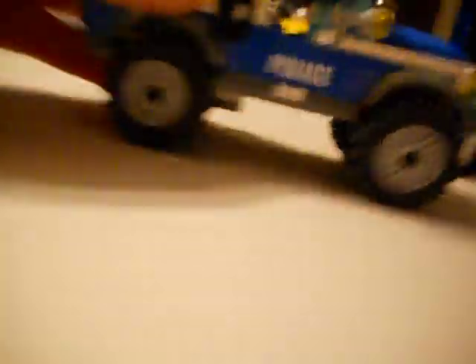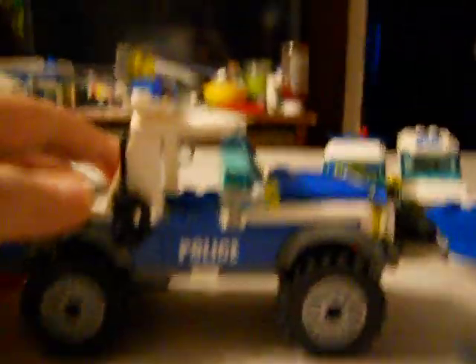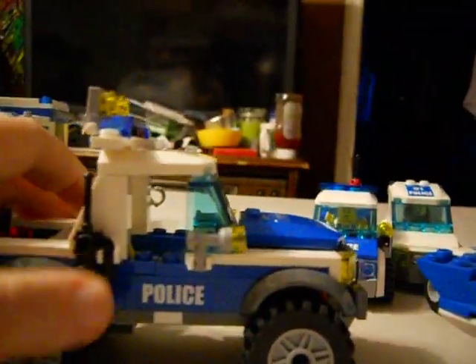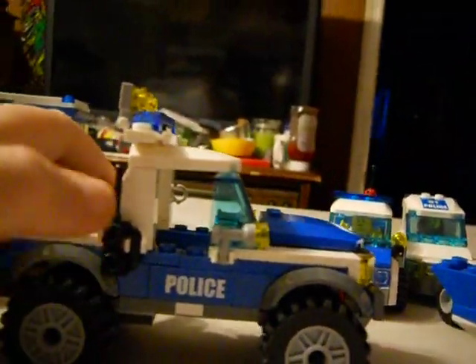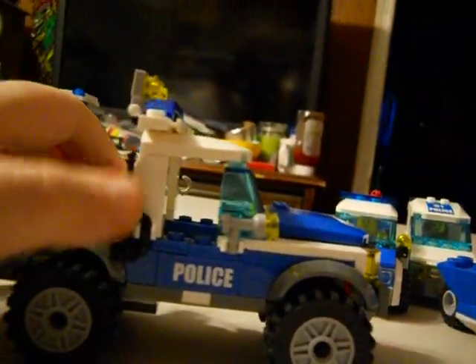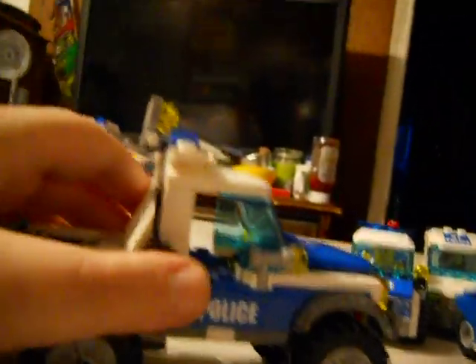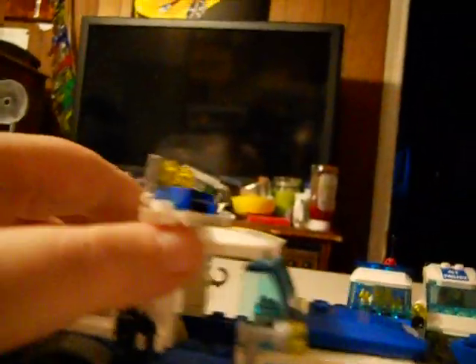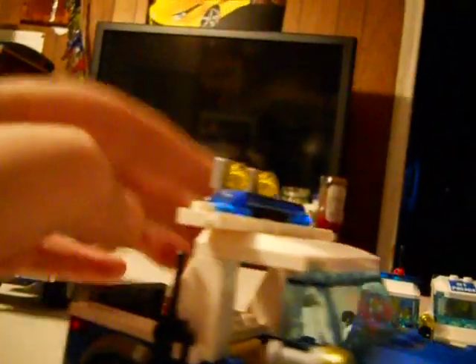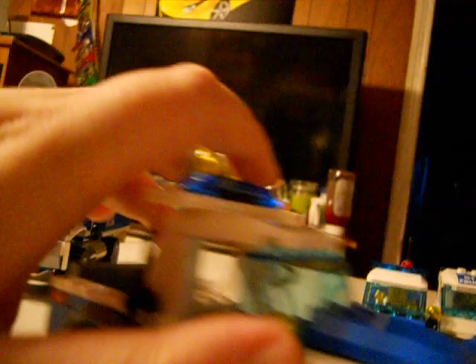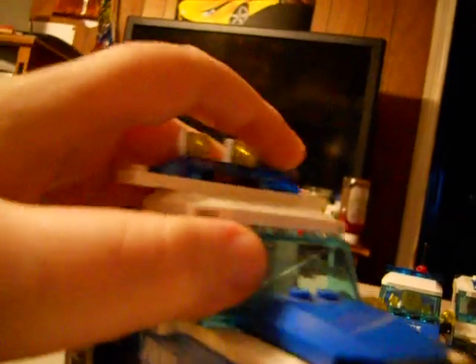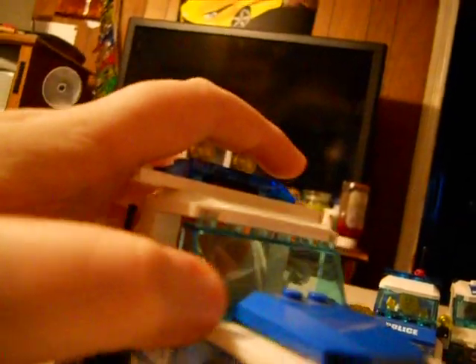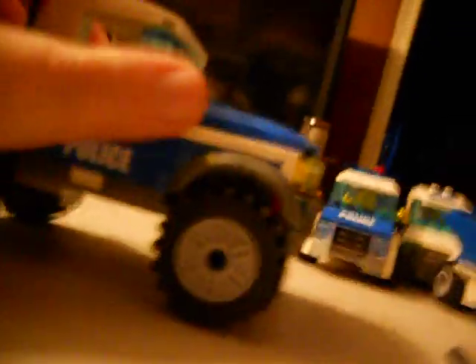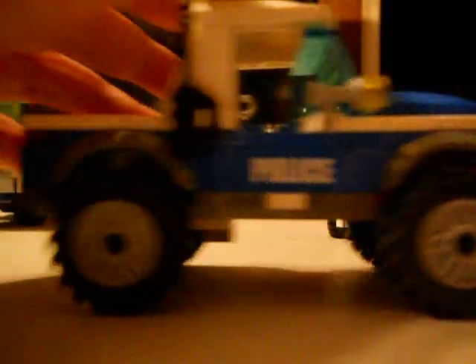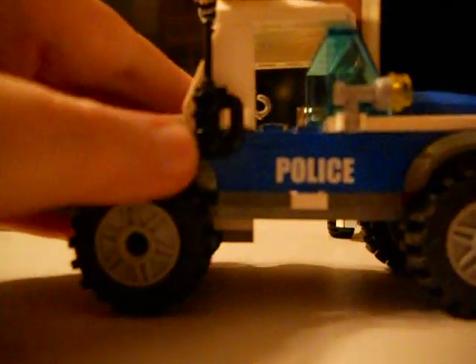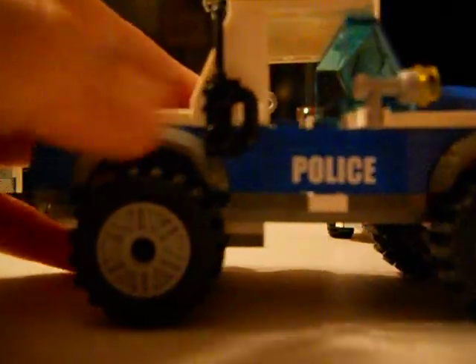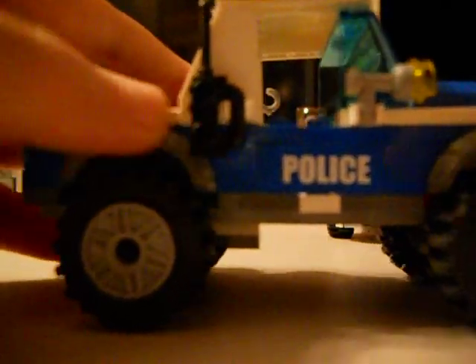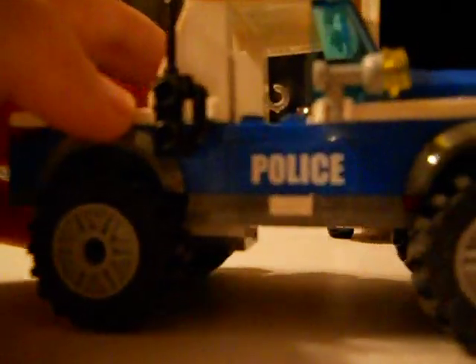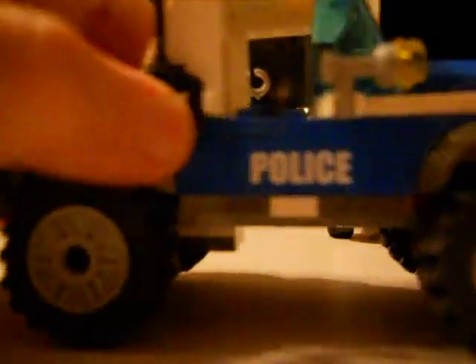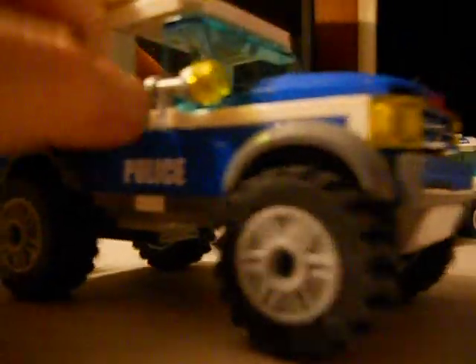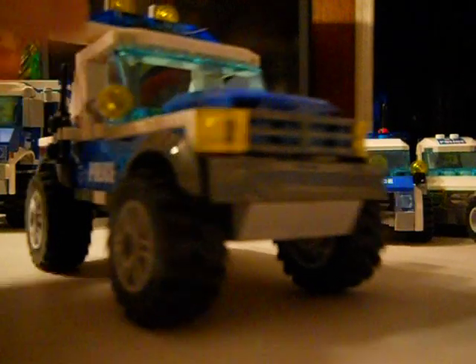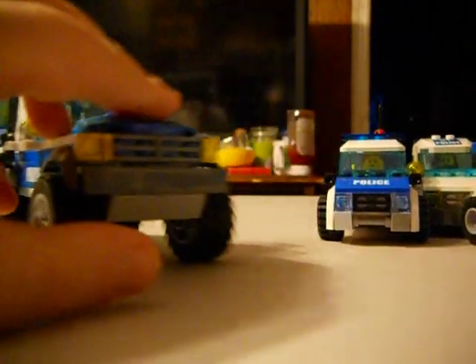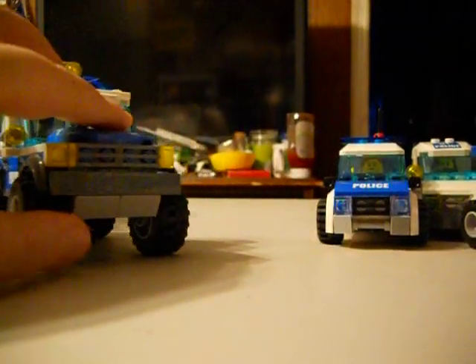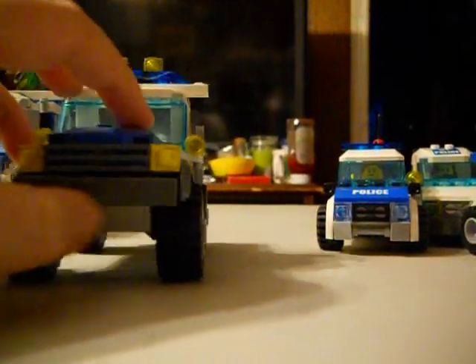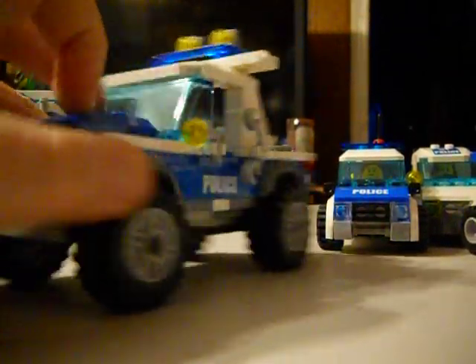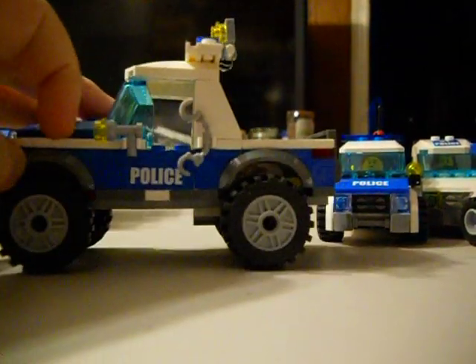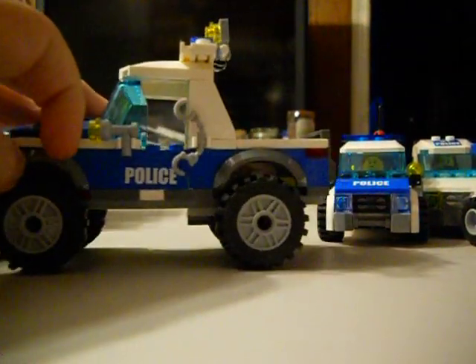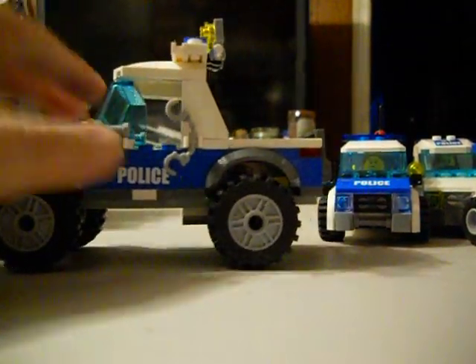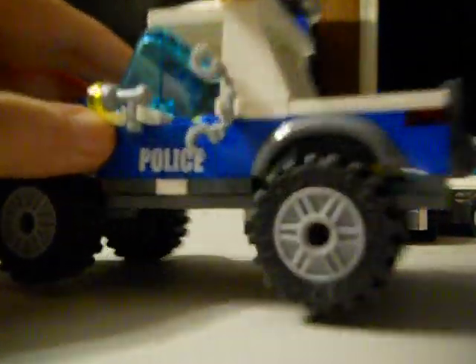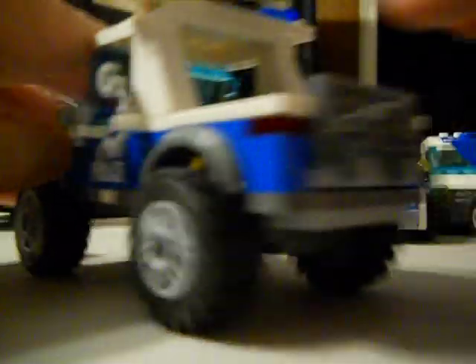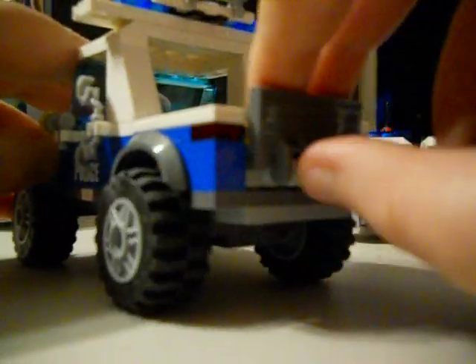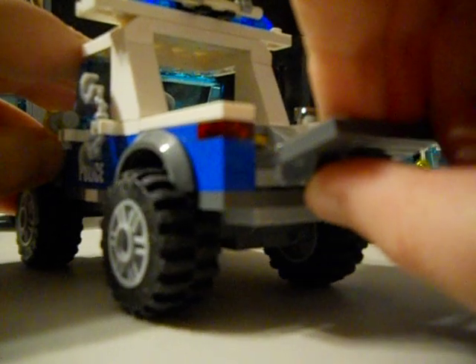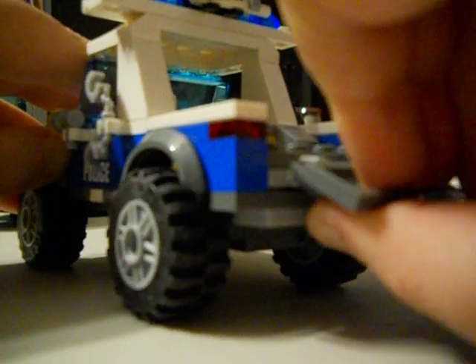This is your truck that has these two lights and police lights. This is your walkie-talkie, your spotlight, and handcuffs. And this is what your truck bed looks like down.